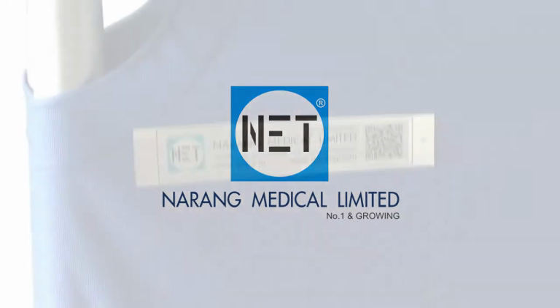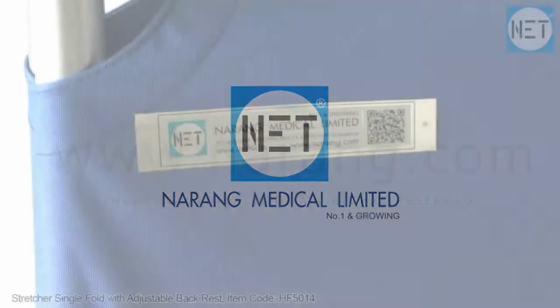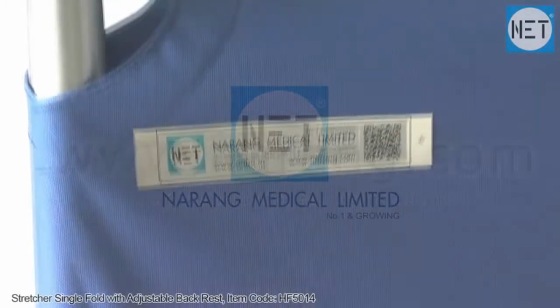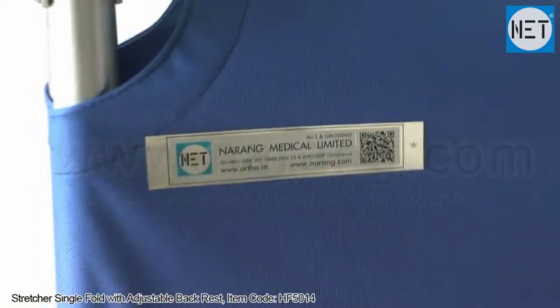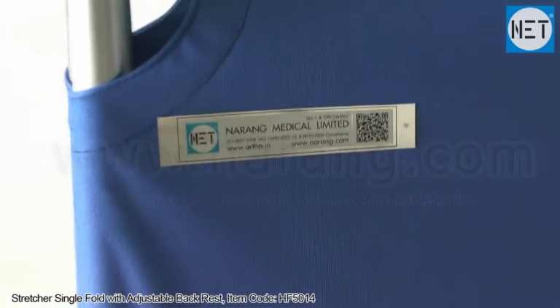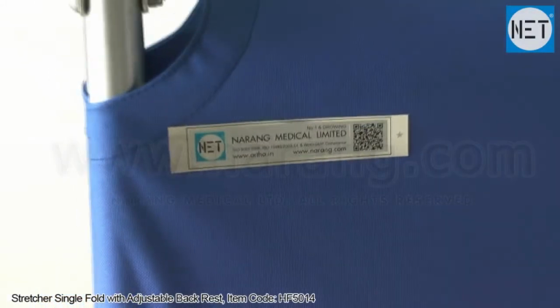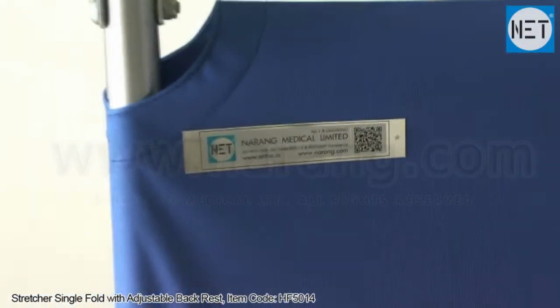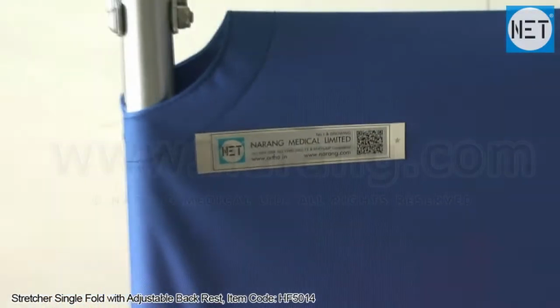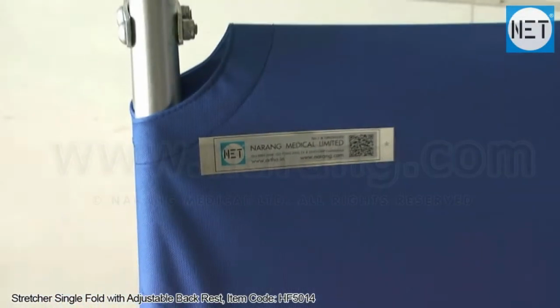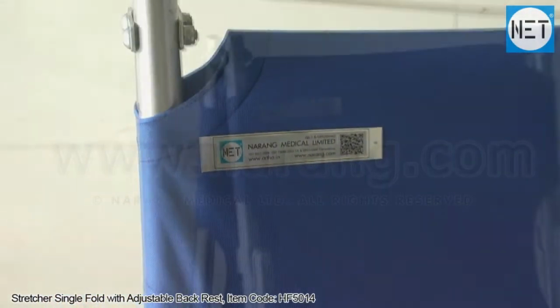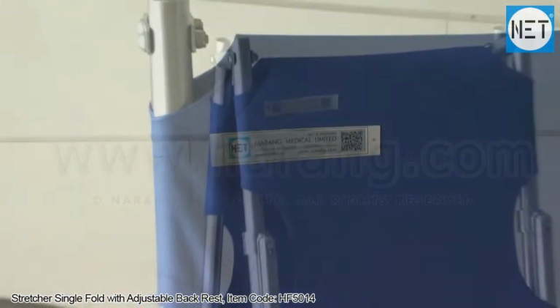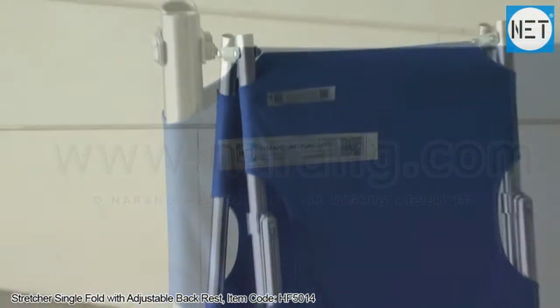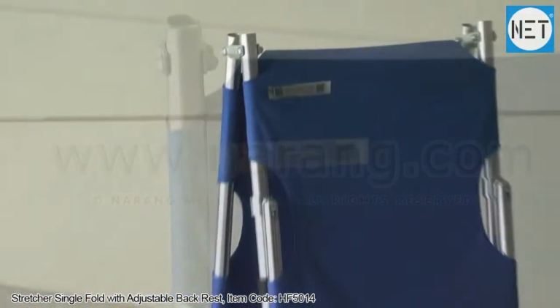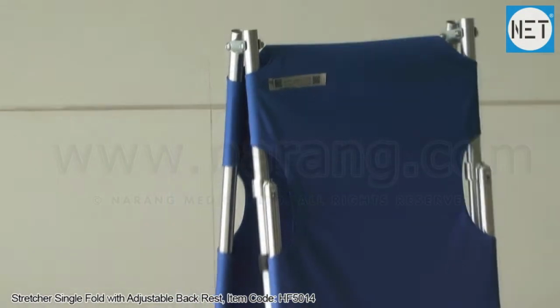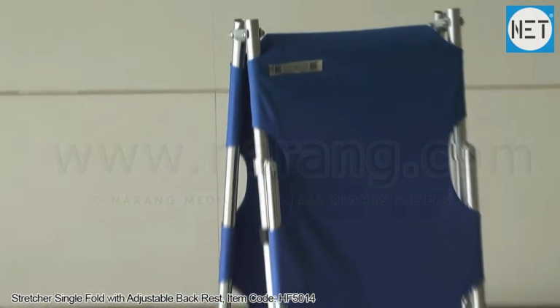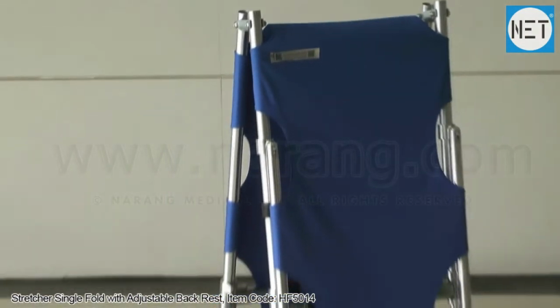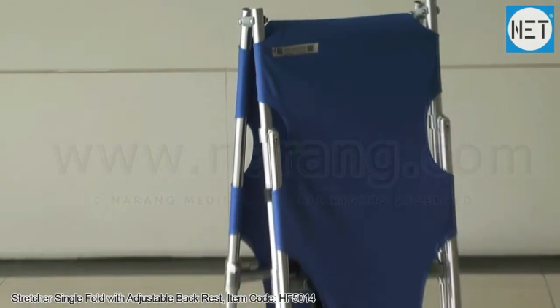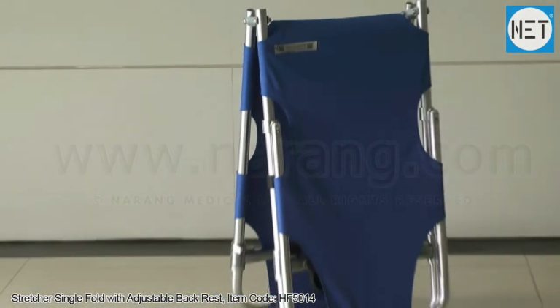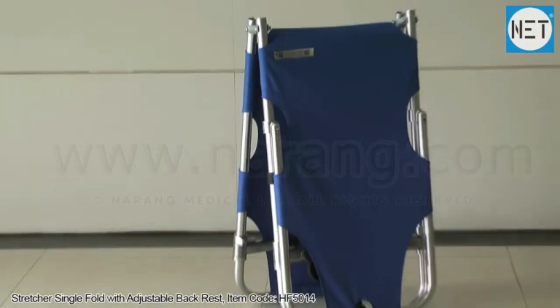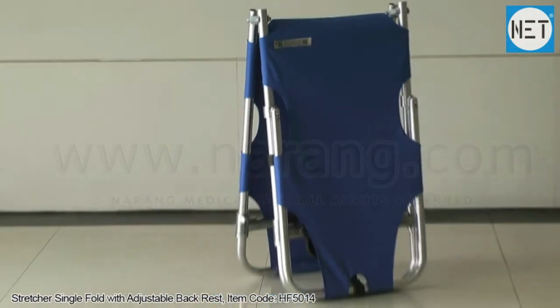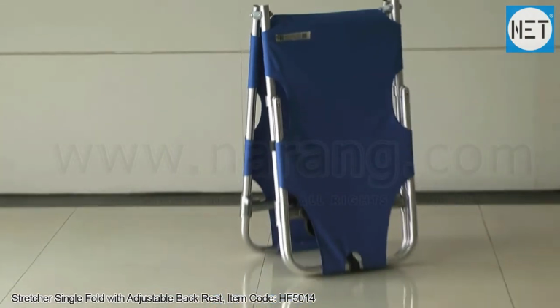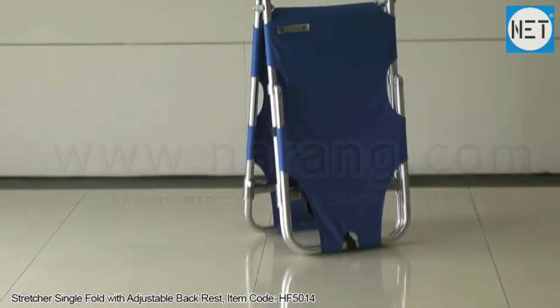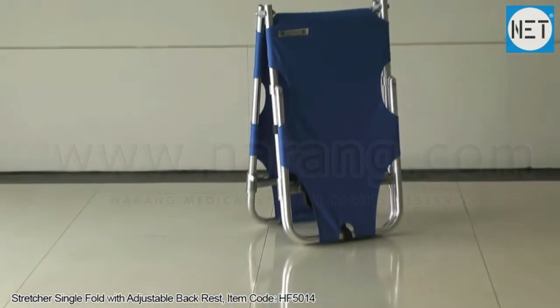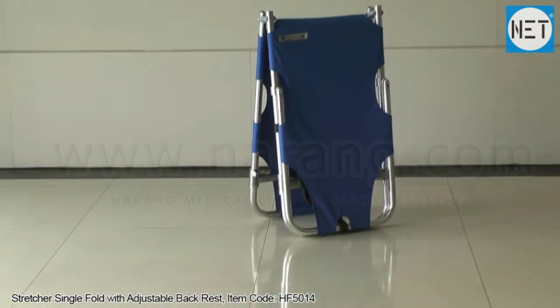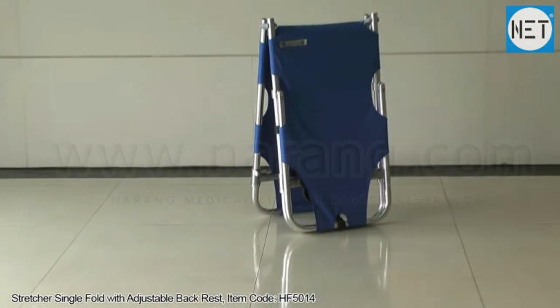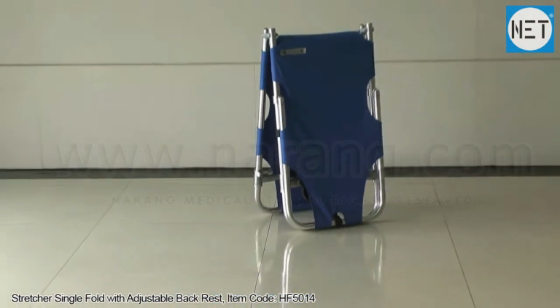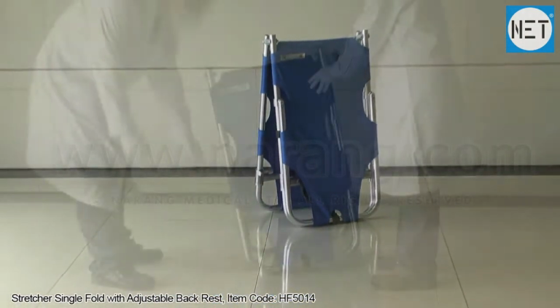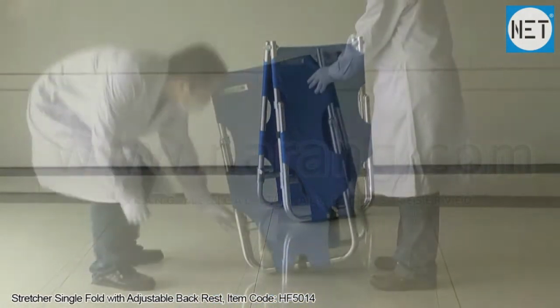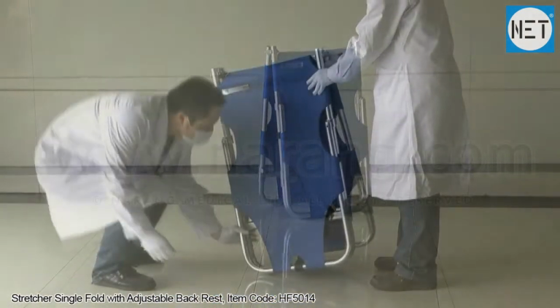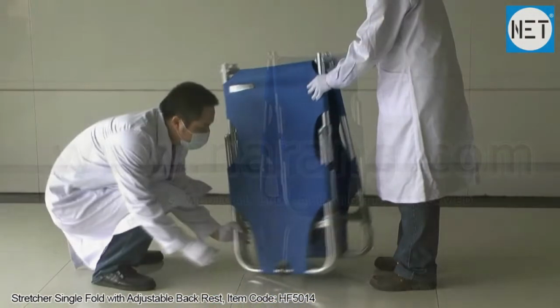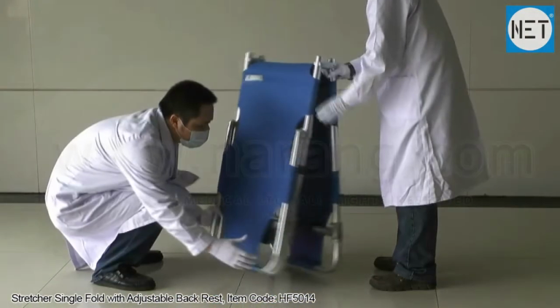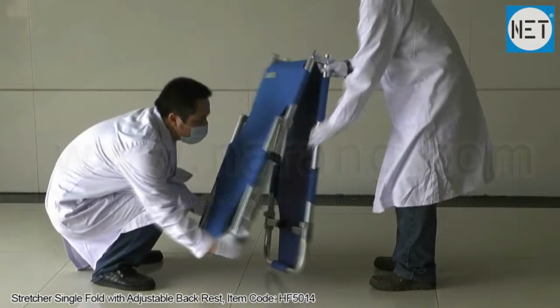NET HF5014, Single Fold Stretcher with Adjustable Backrest.